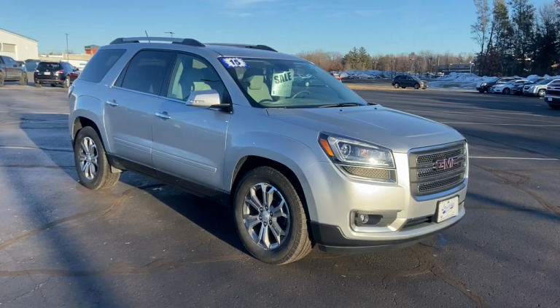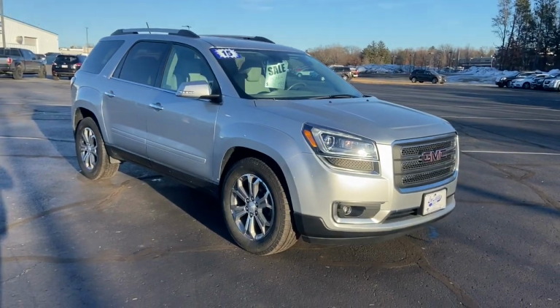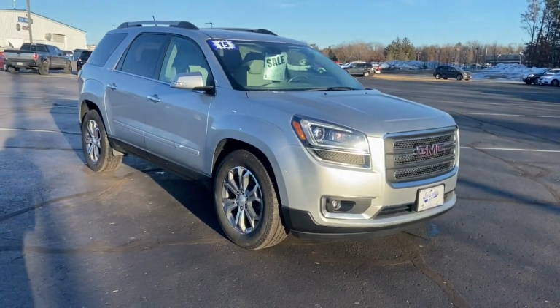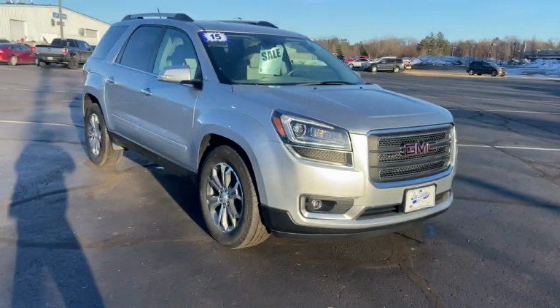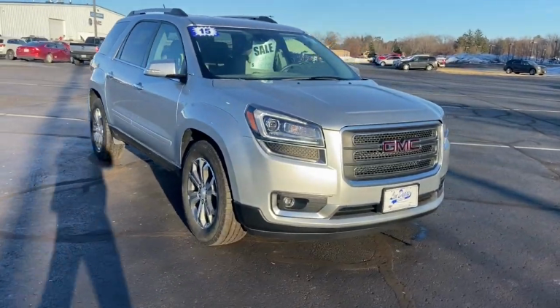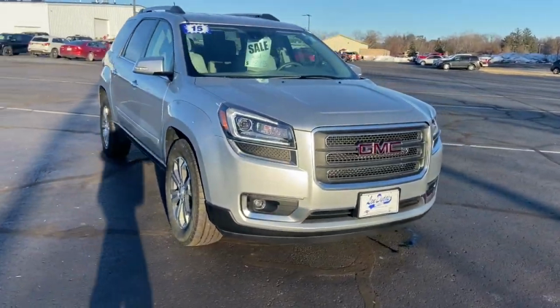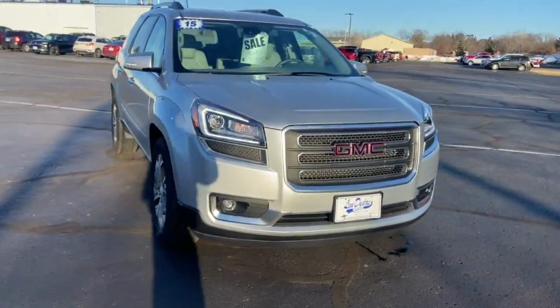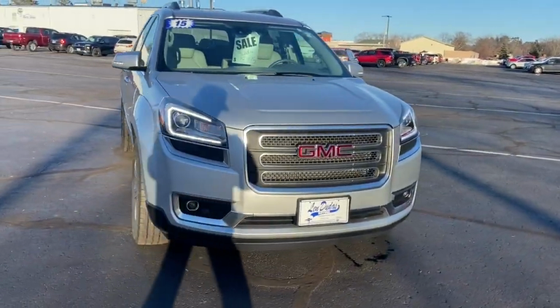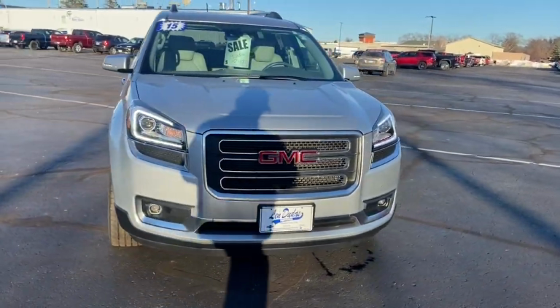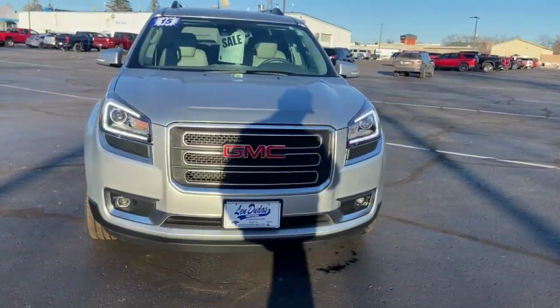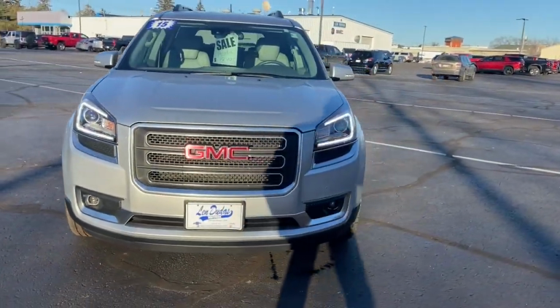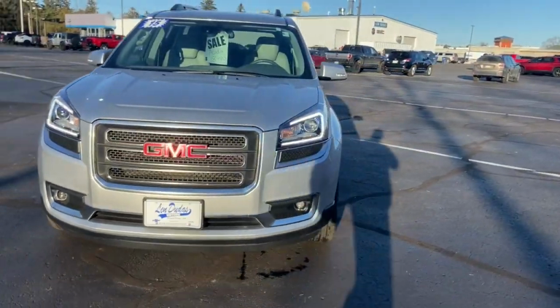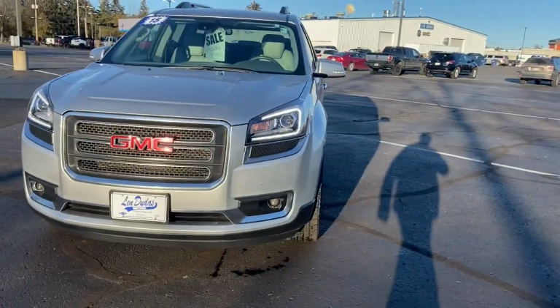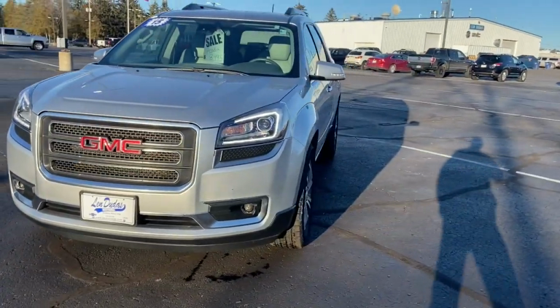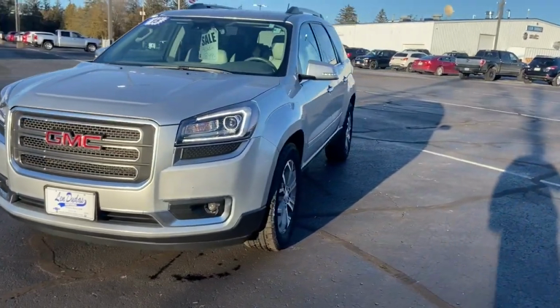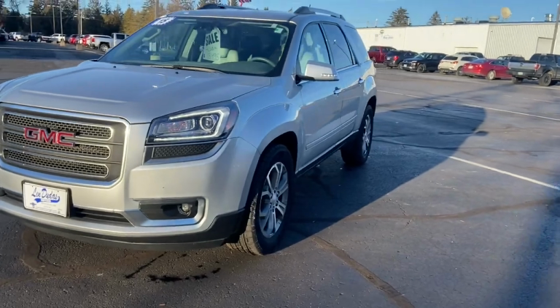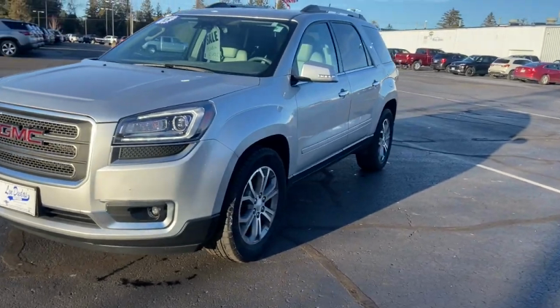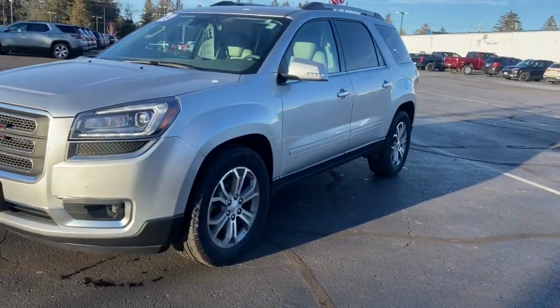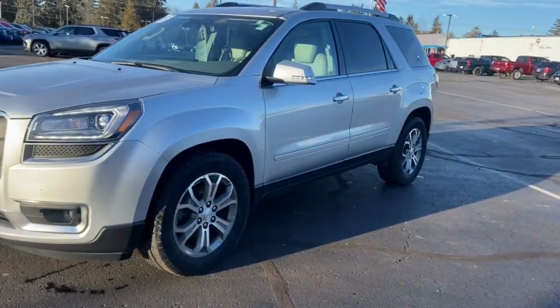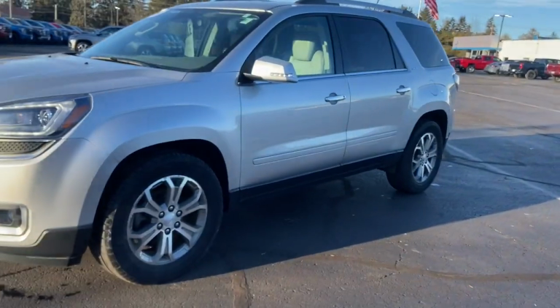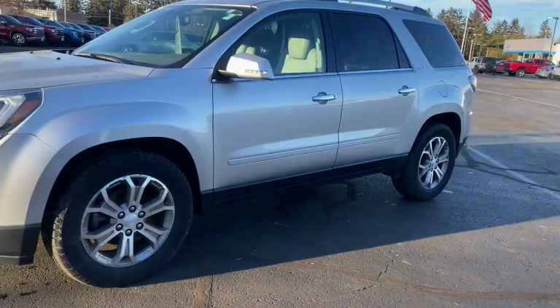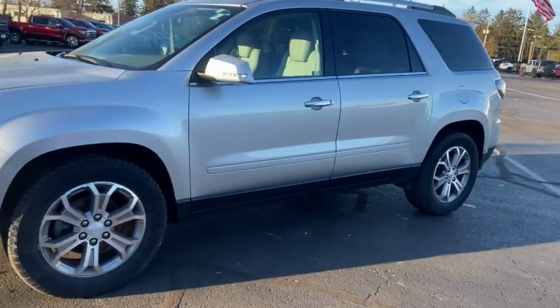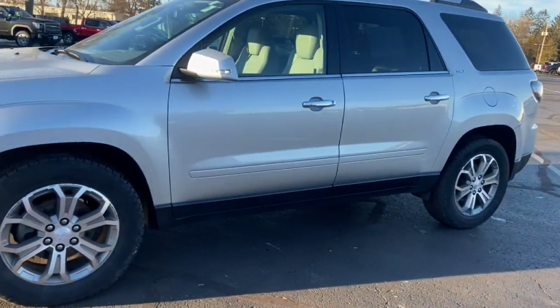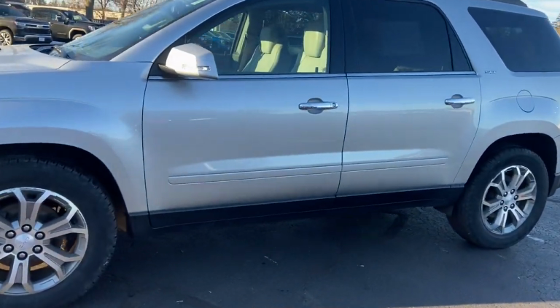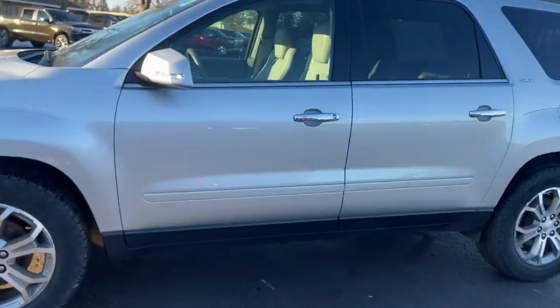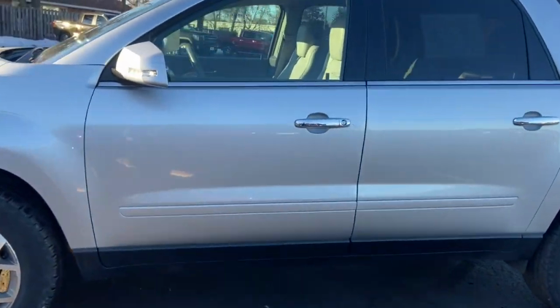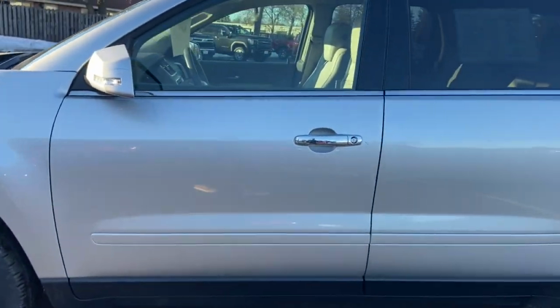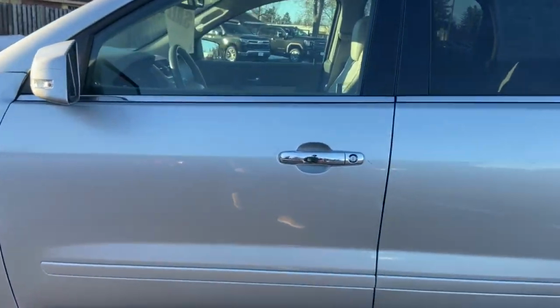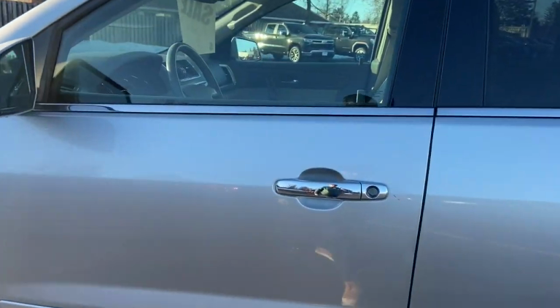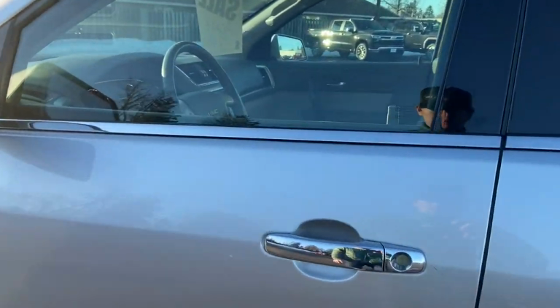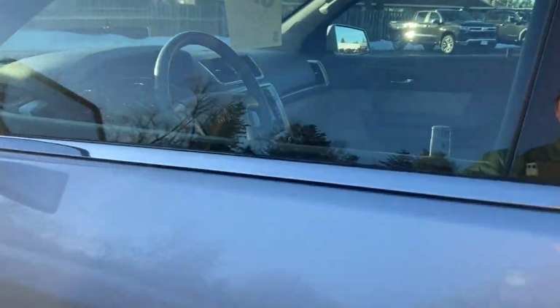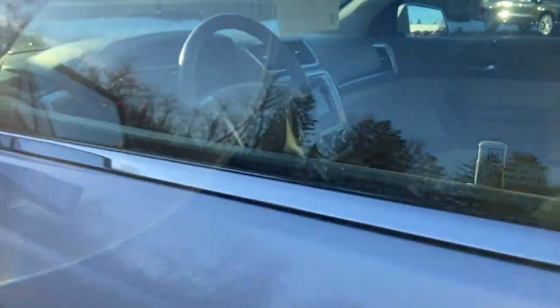Looking for your dream car? It could be the 2015 GMC Acadia. With less than 90,000 miles on the odometer, this vehicle stands out from the rest.